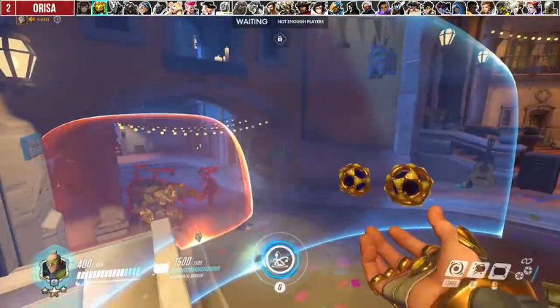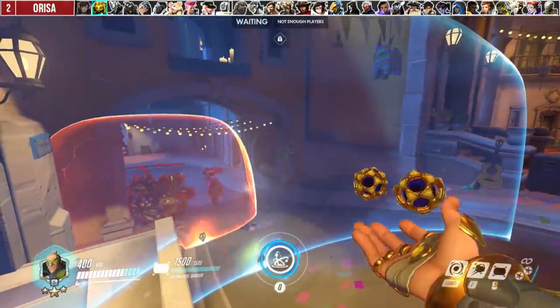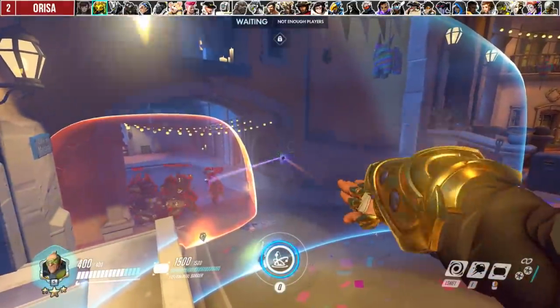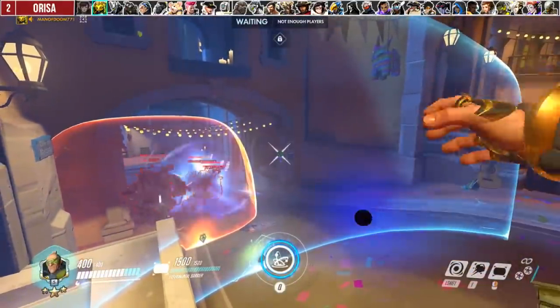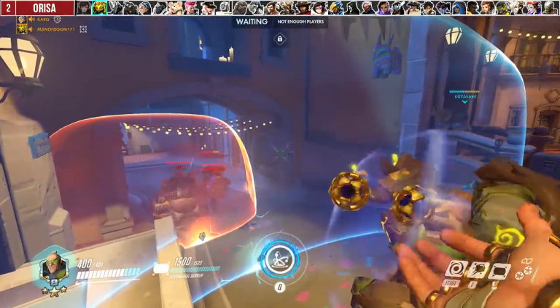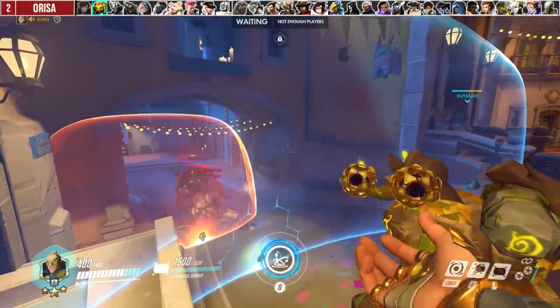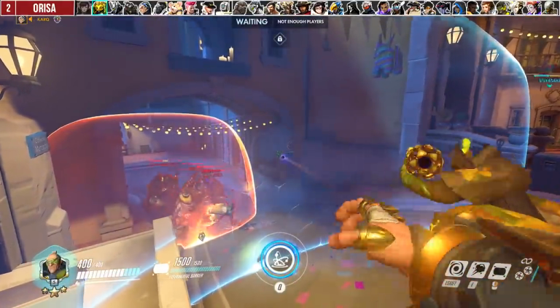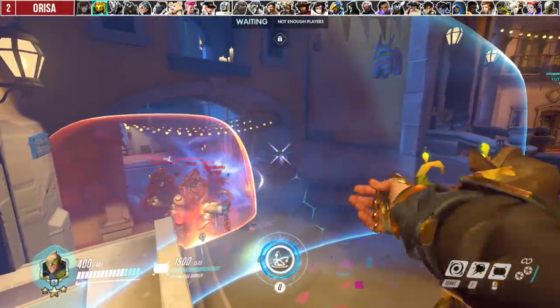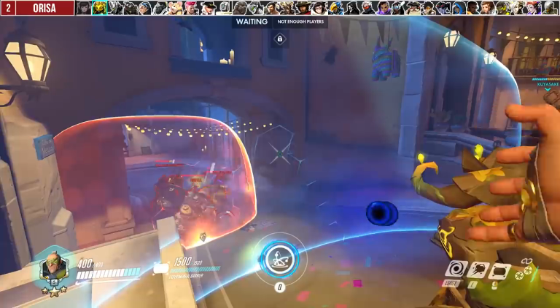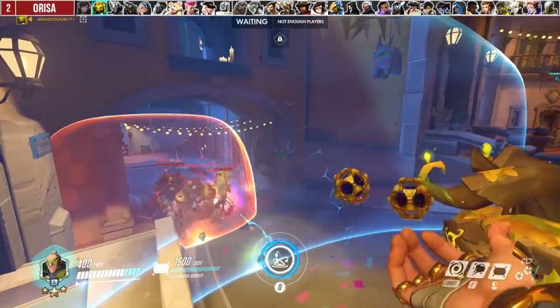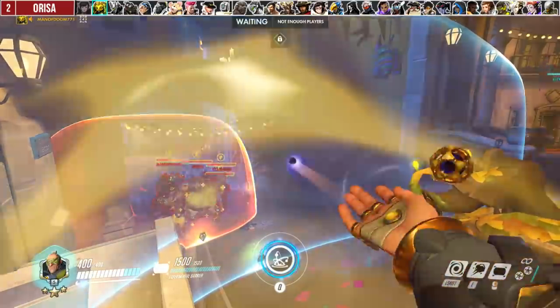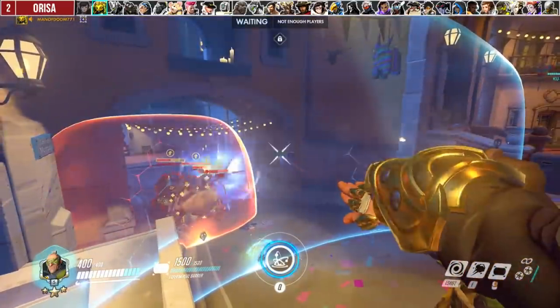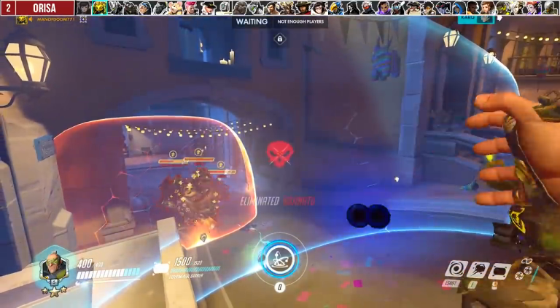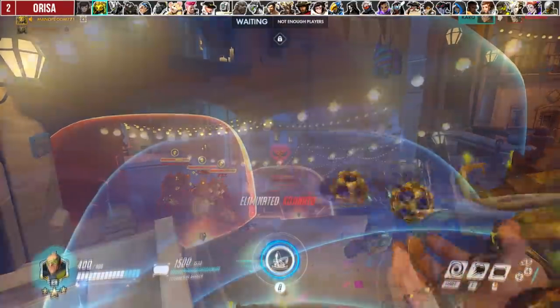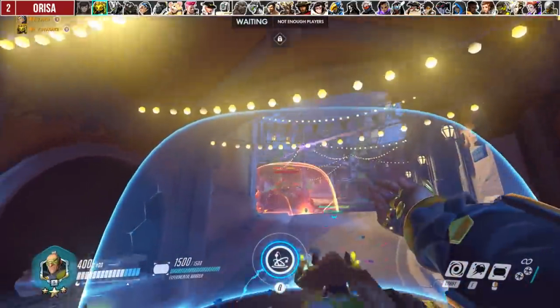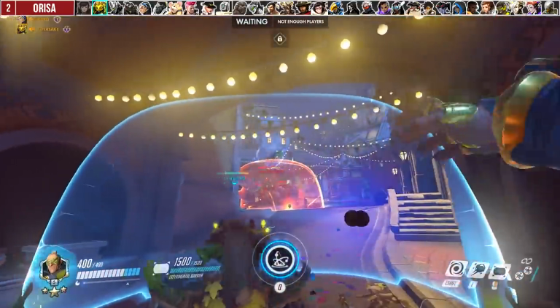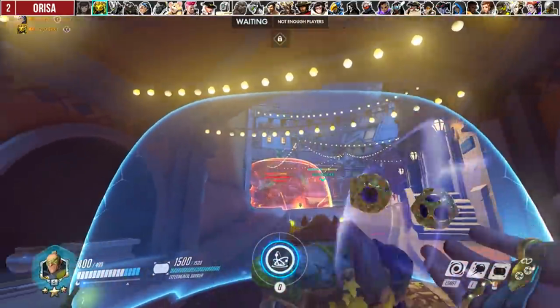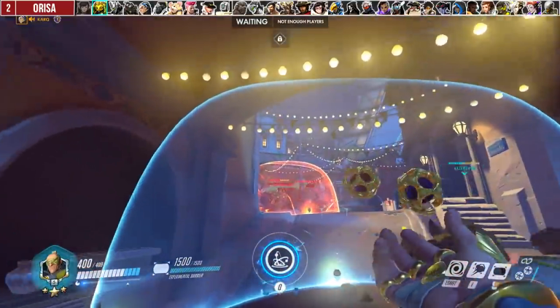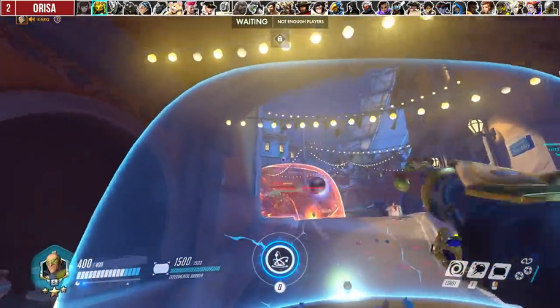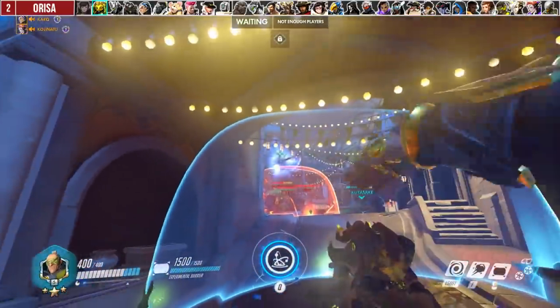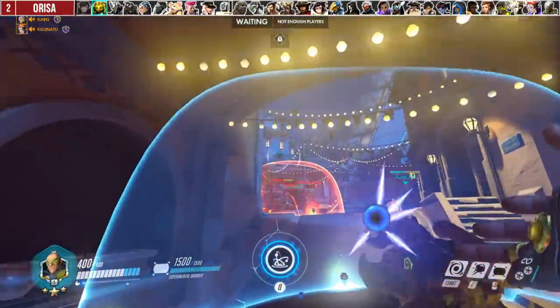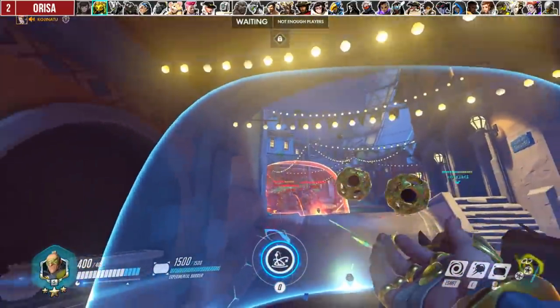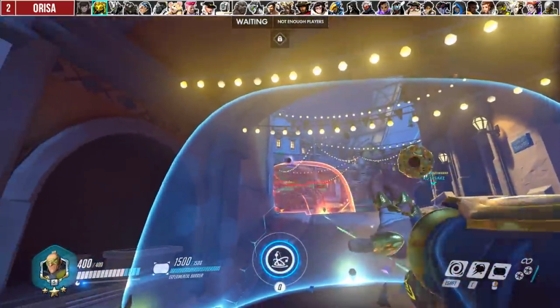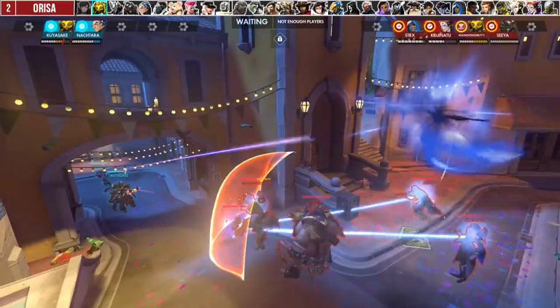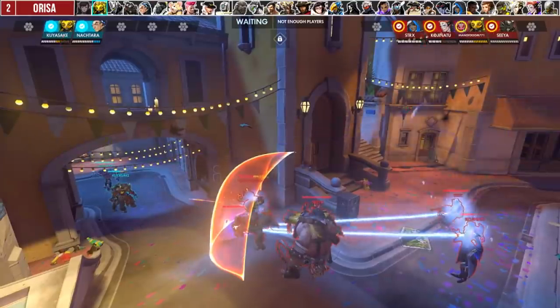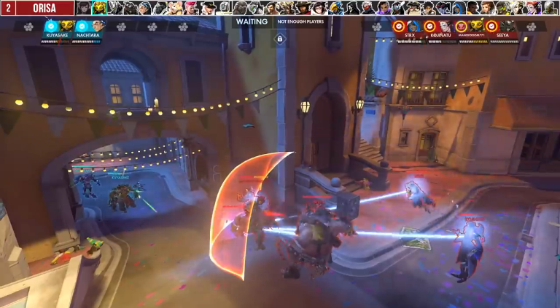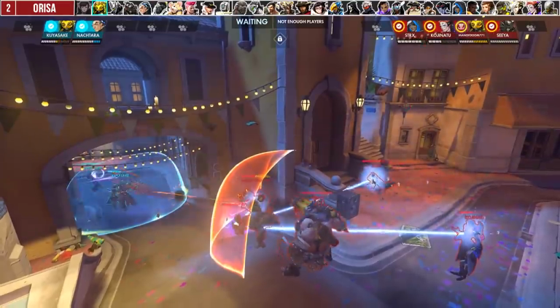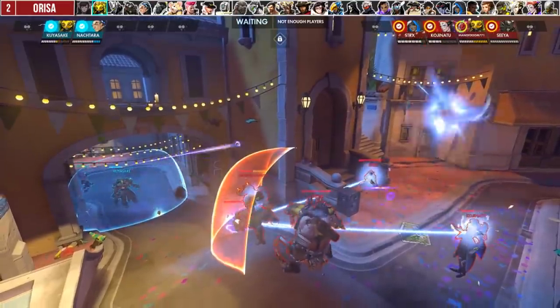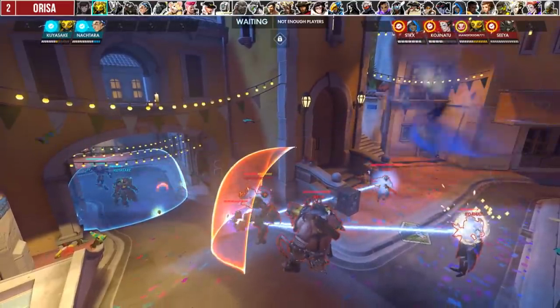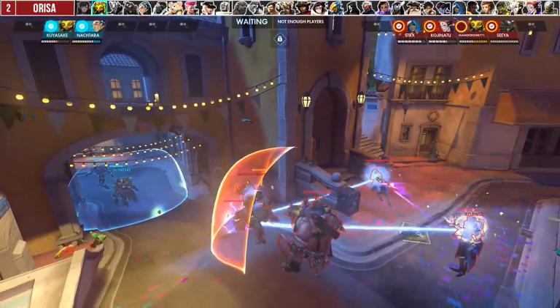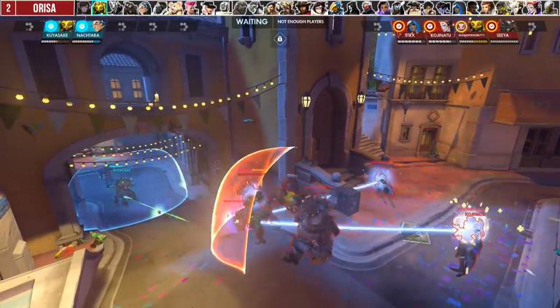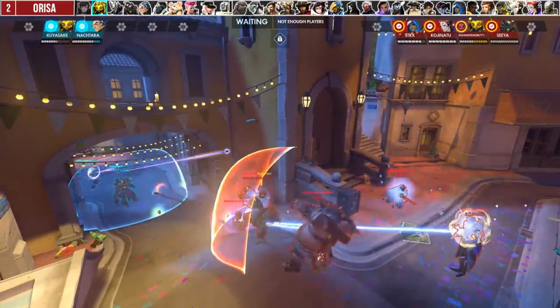Aside from spamming Zarya's Shield, you can use map geometry to bounce your orbs for direct hits. If you can't find an angle to do this, you can also aim so that your orbs explode right as they go over the Zarya Shield, giving you splash damage onto their frontline.